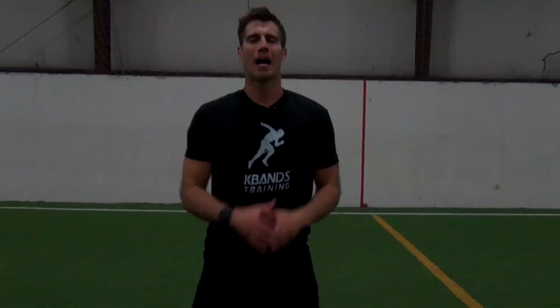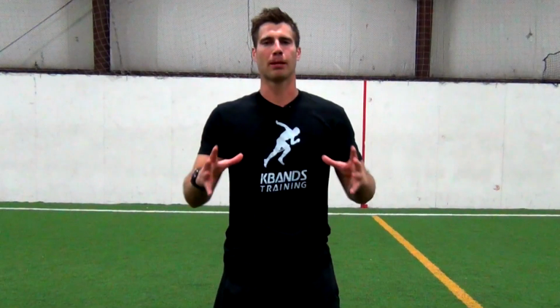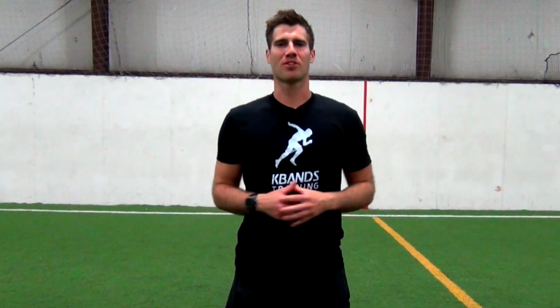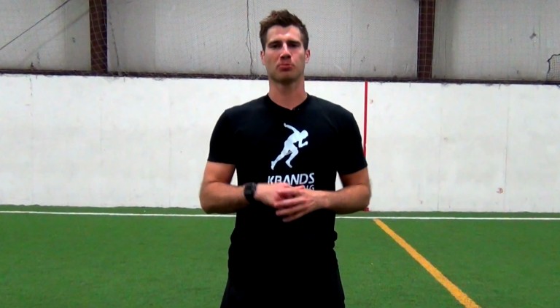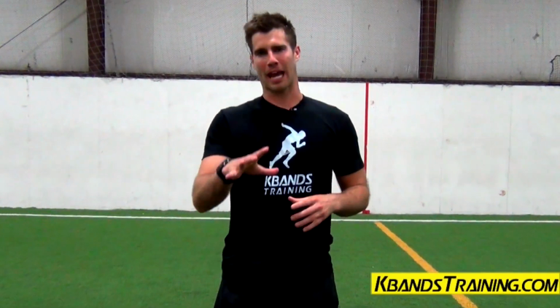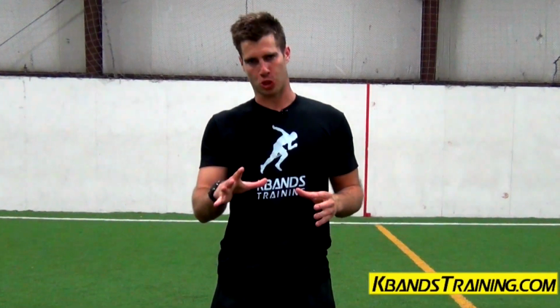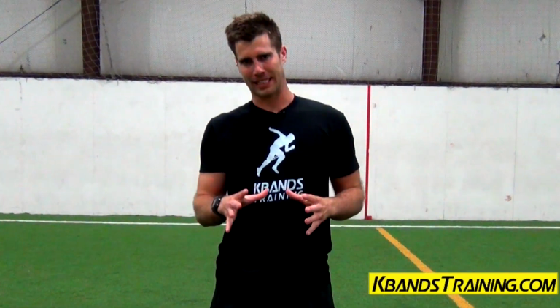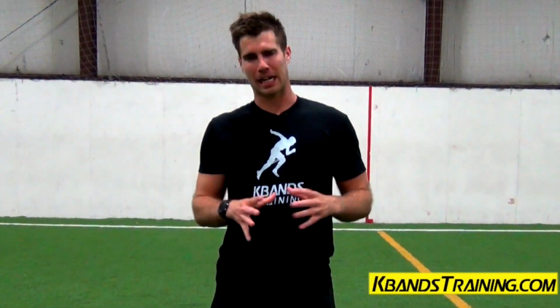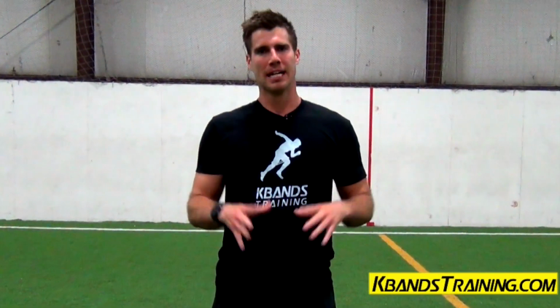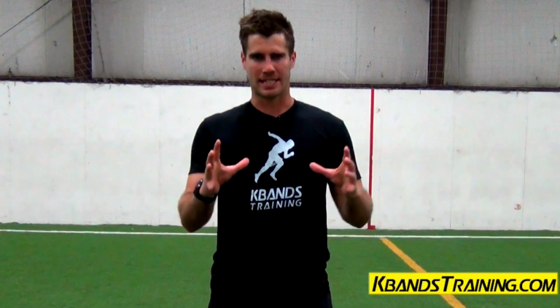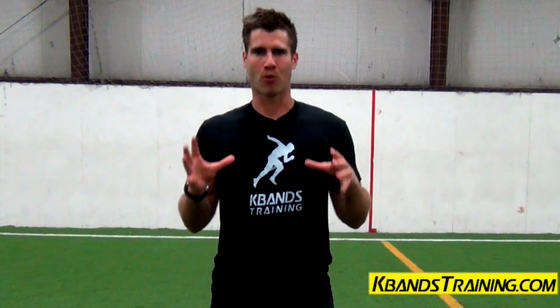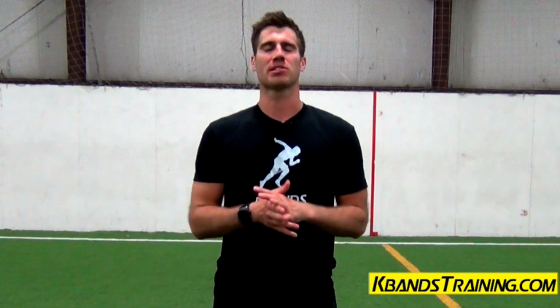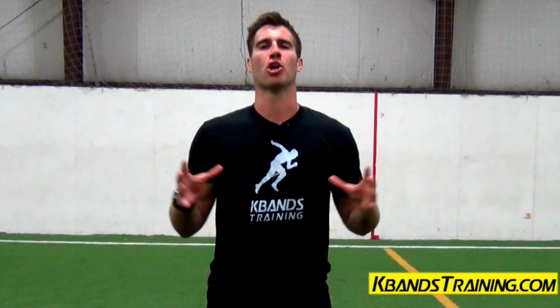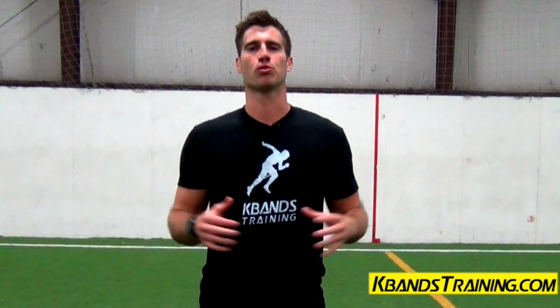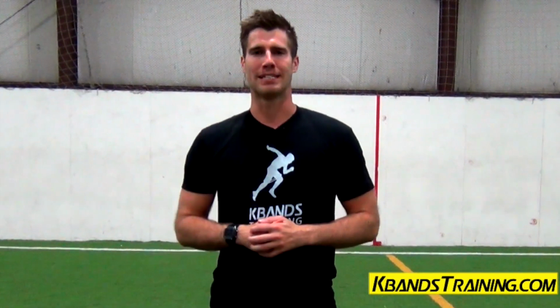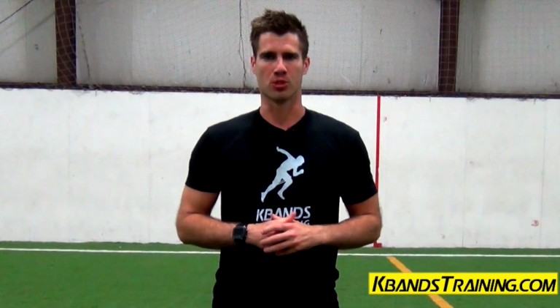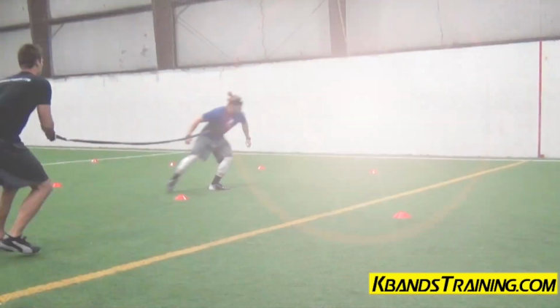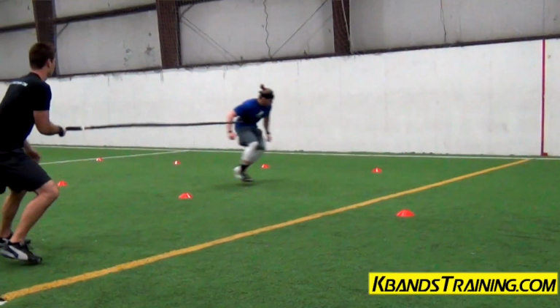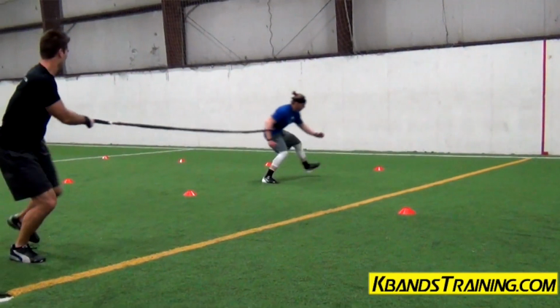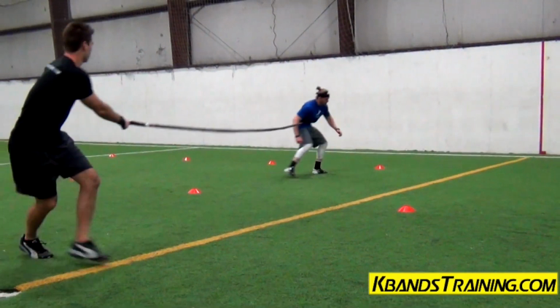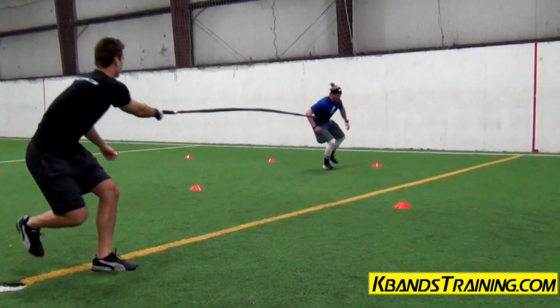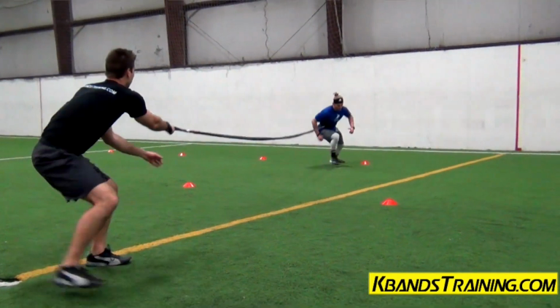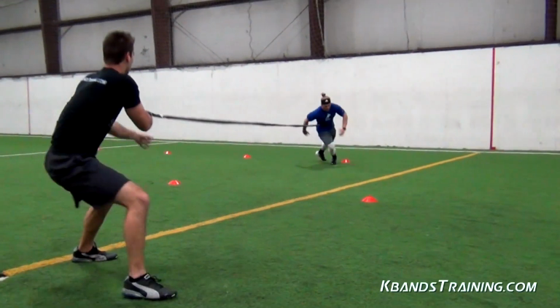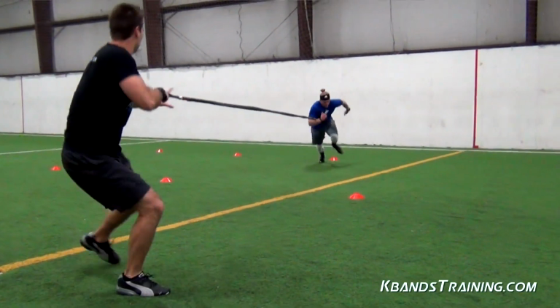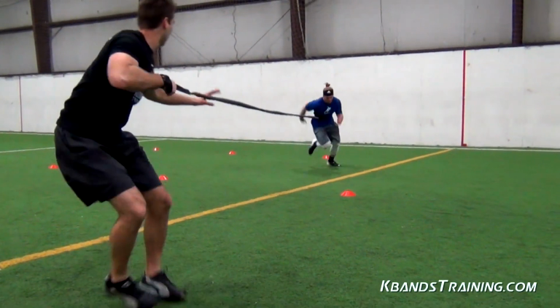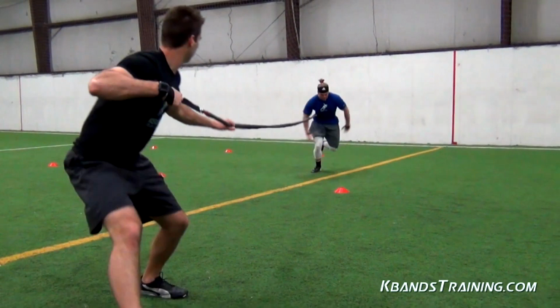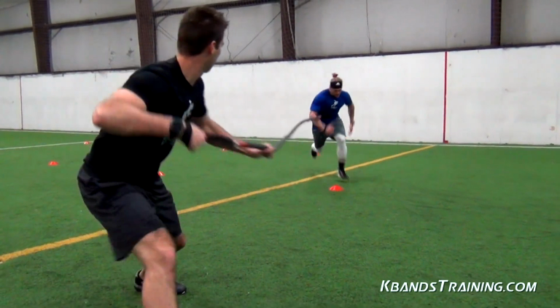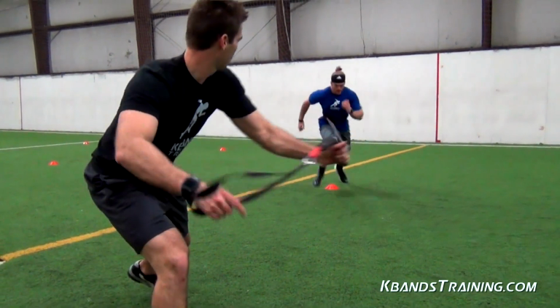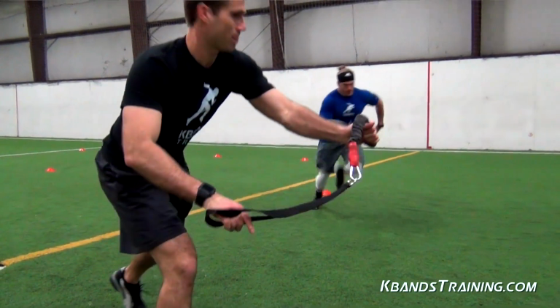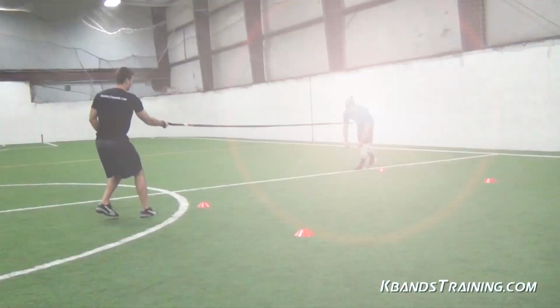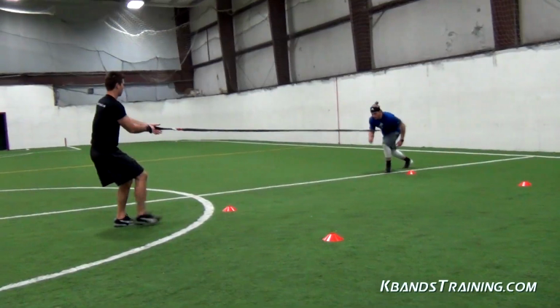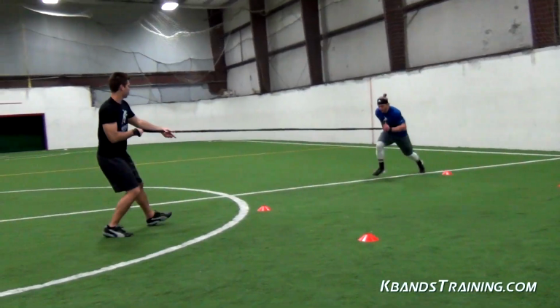Hi, my name is Trevor Tysman from kbanstraining.com. Today we're focusing on the overspeed W's. This is a great drill to help with our lateral quickness as well as our mobility when turning to sprint.